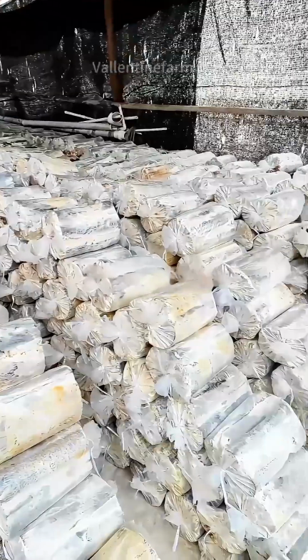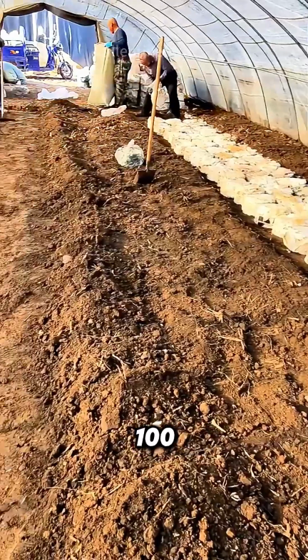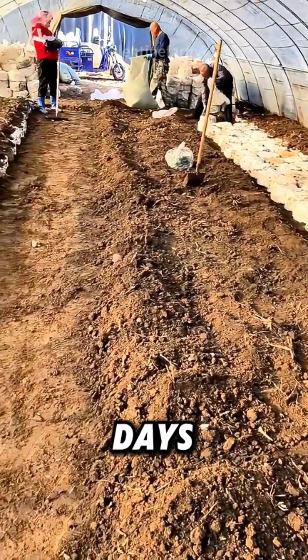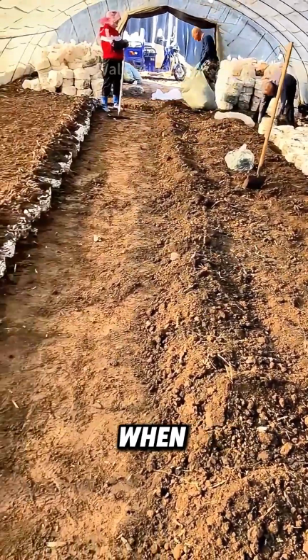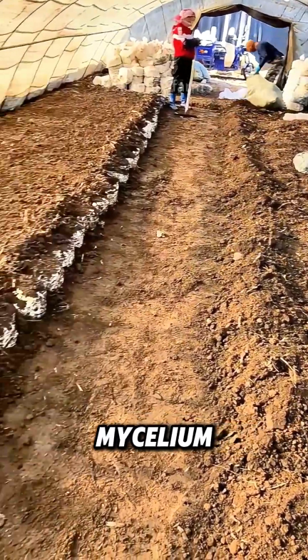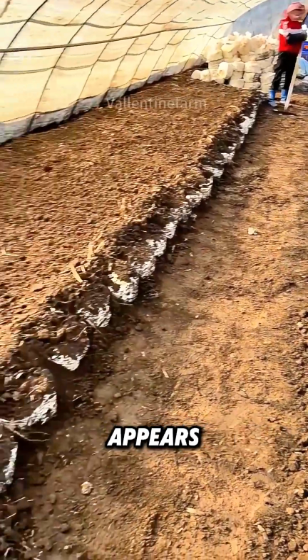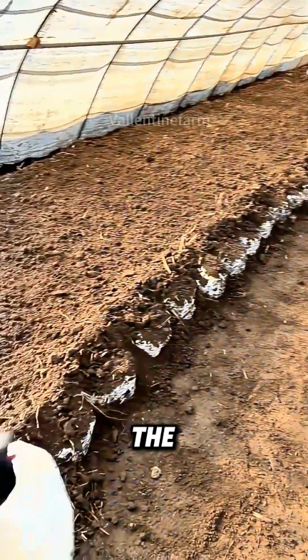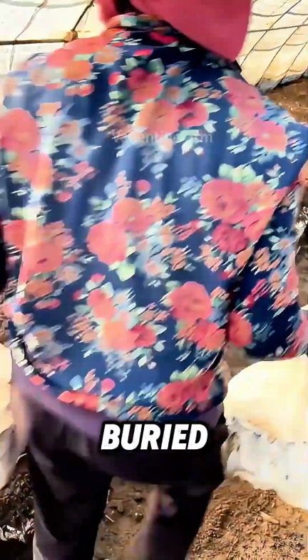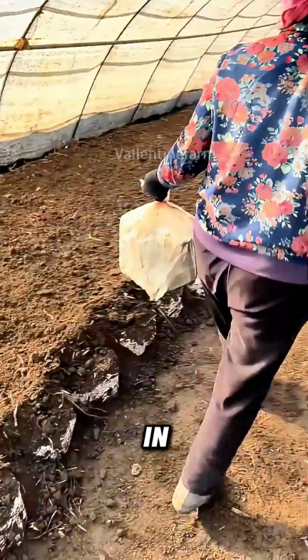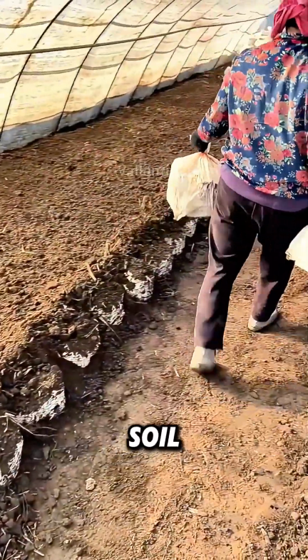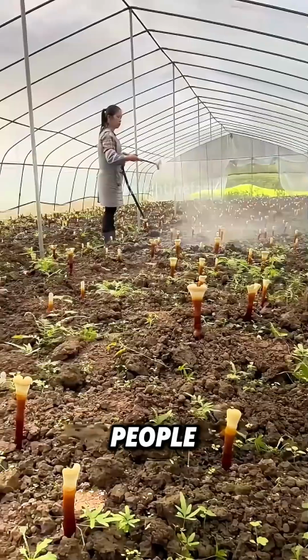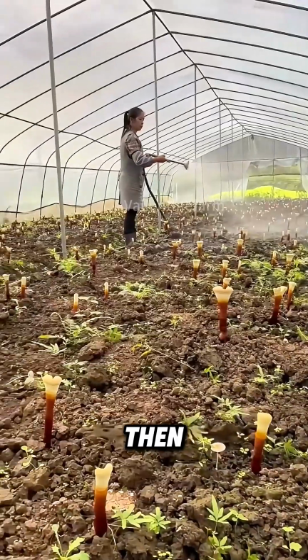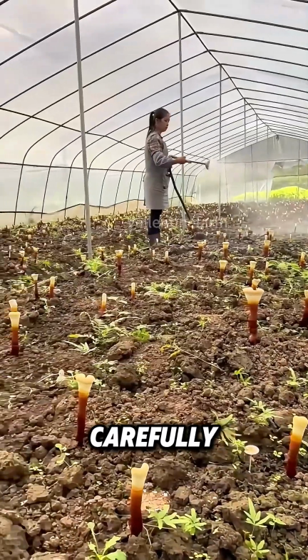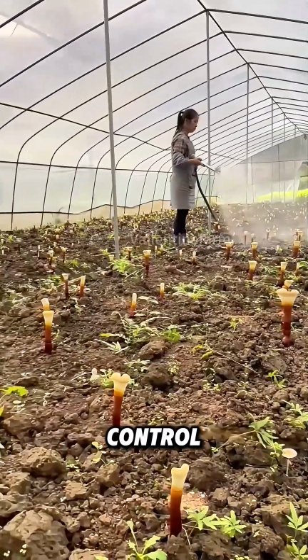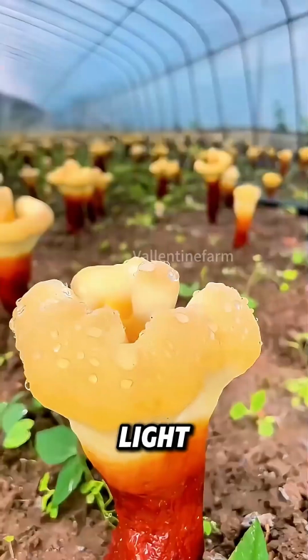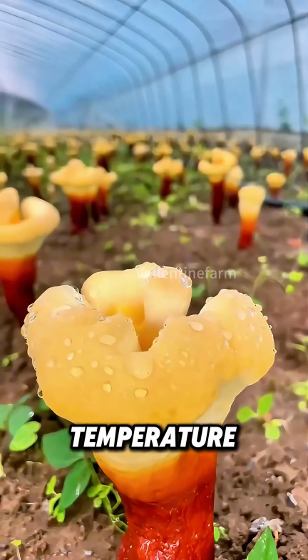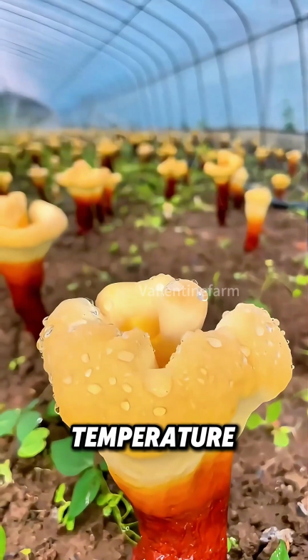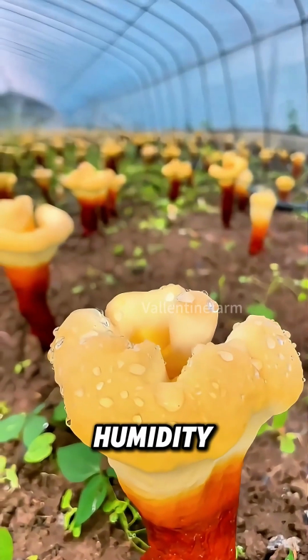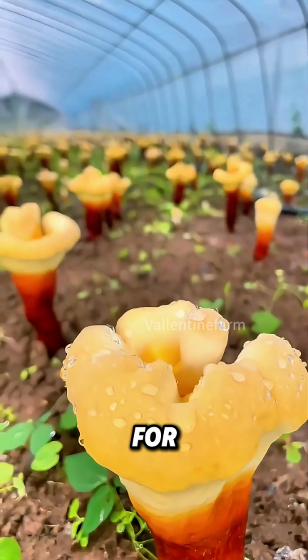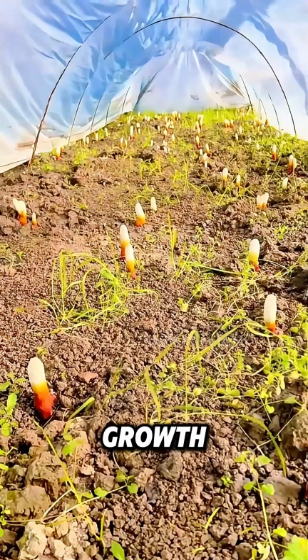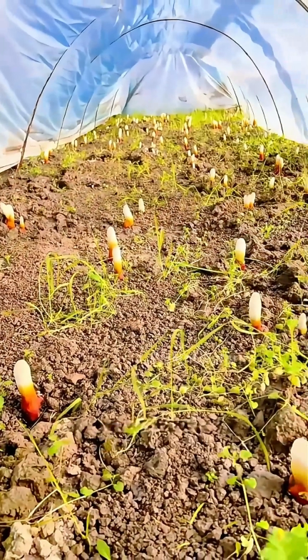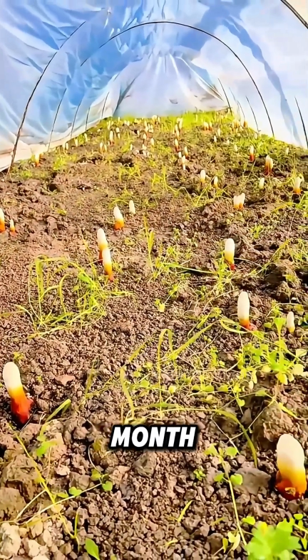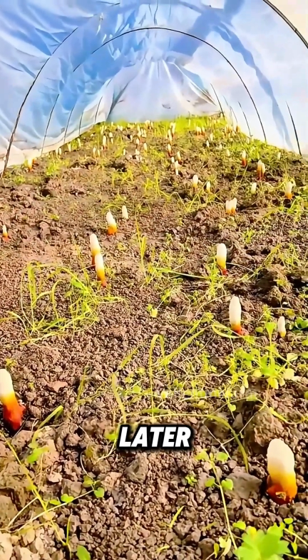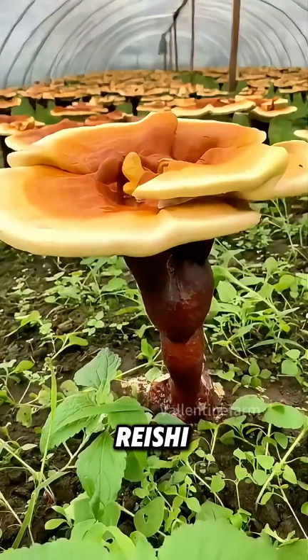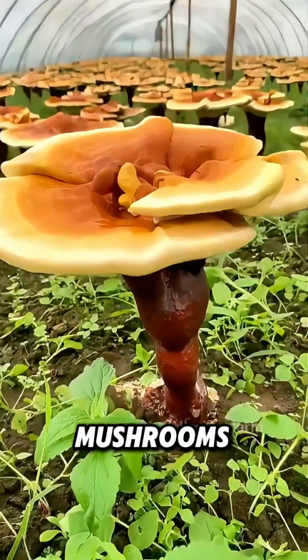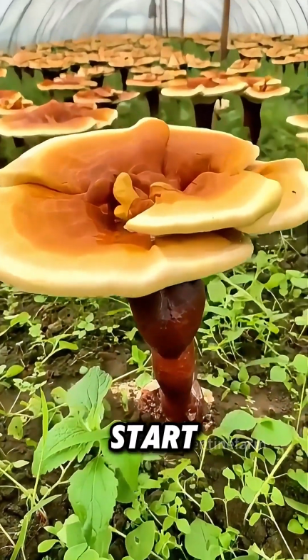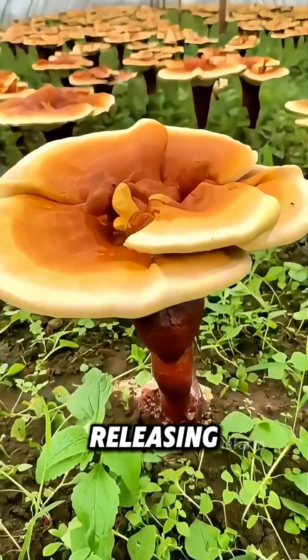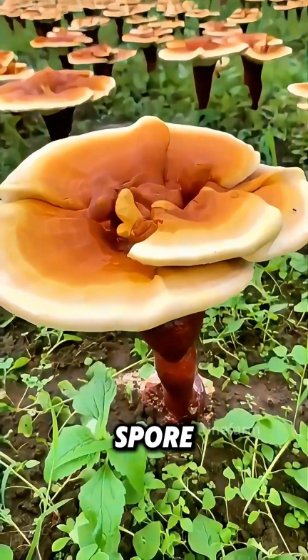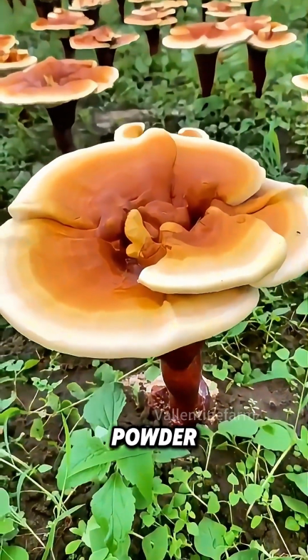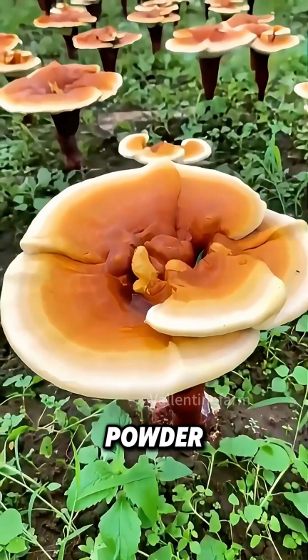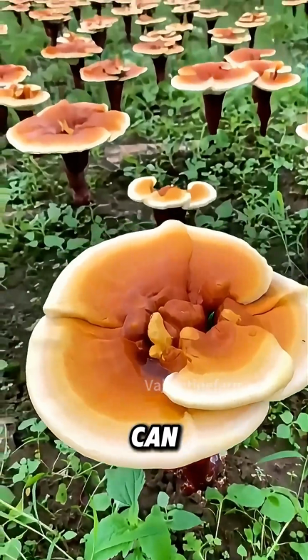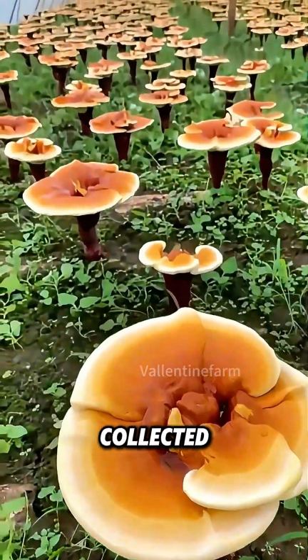After 100 days when mycelium appears, the wood is buried in soil. People then carefully control light, temperature, and humidity for growth. A month later, reishi mushrooms start releasing spore powder, which can be collected.